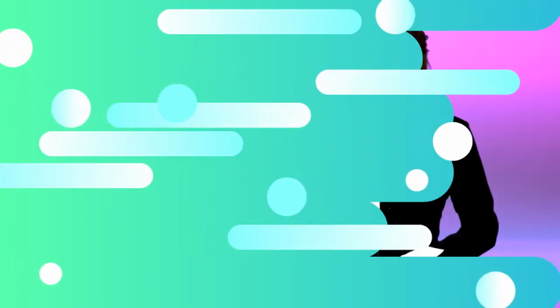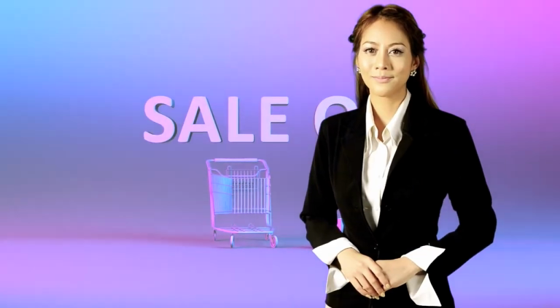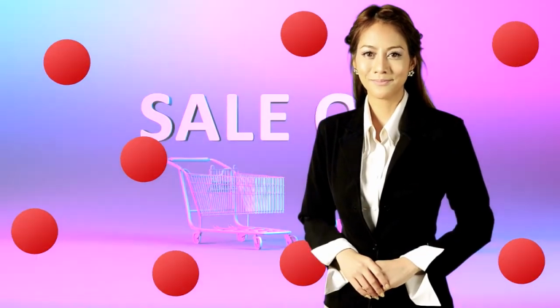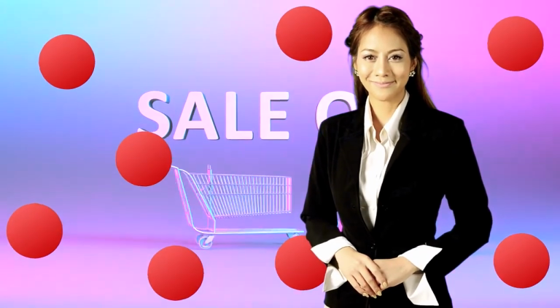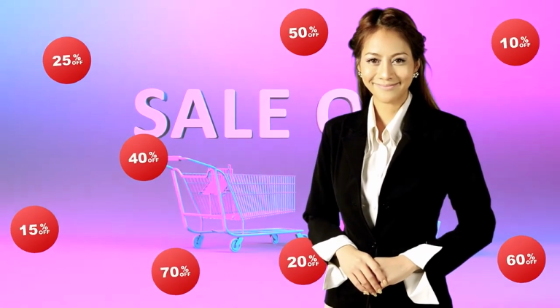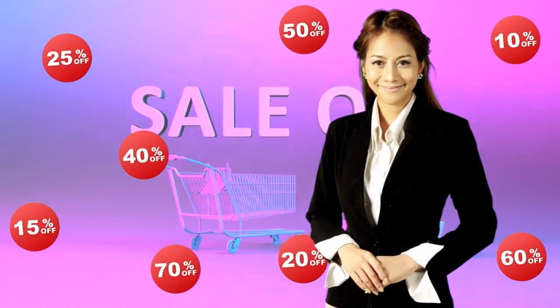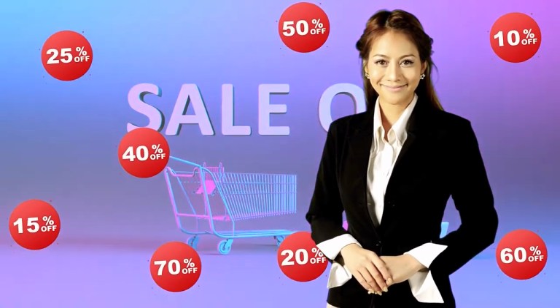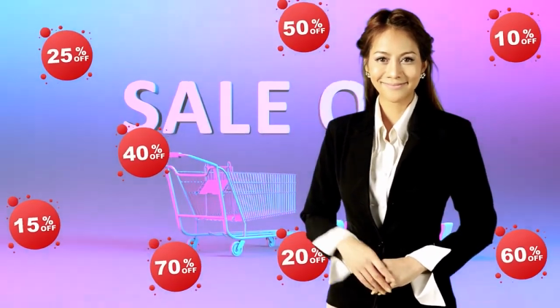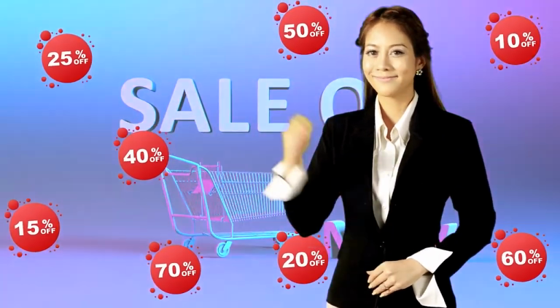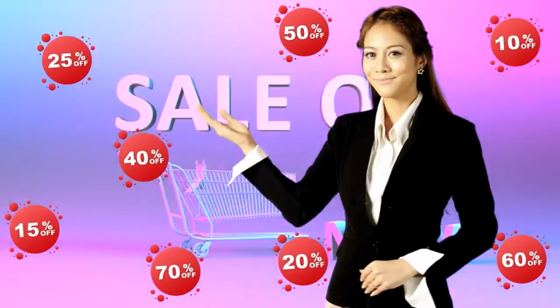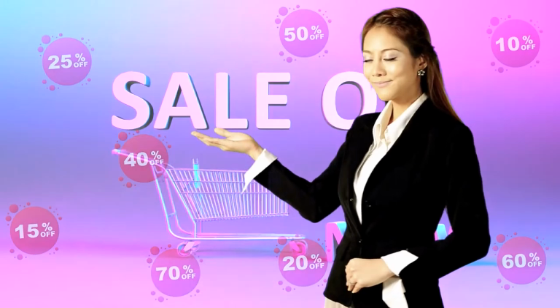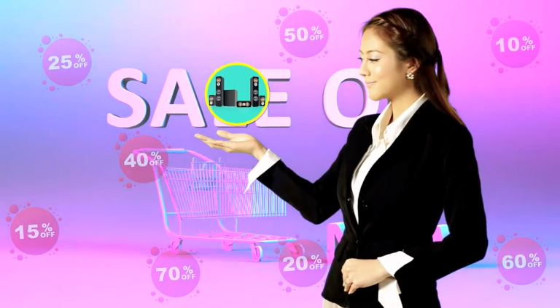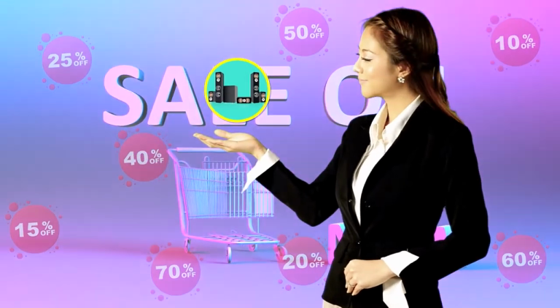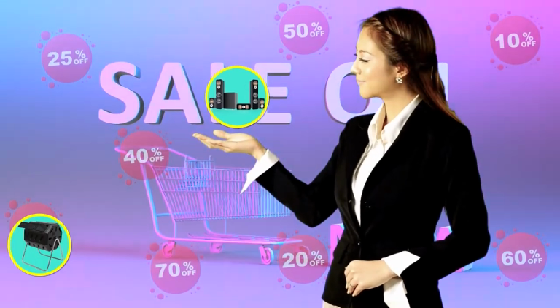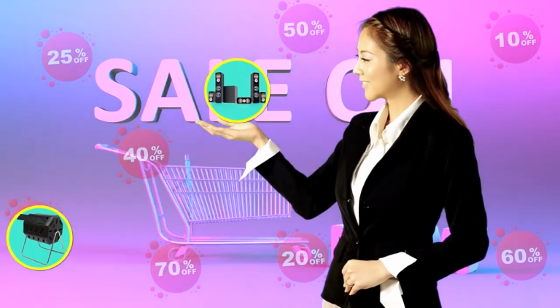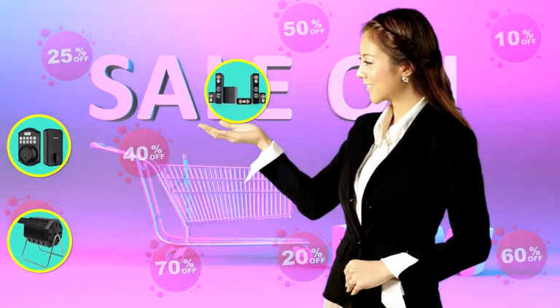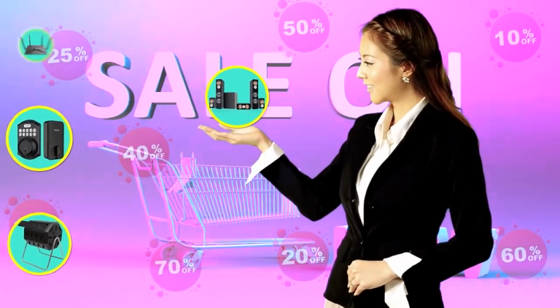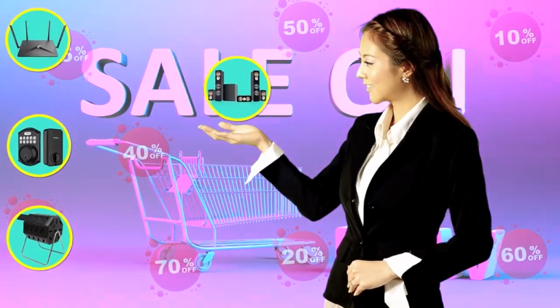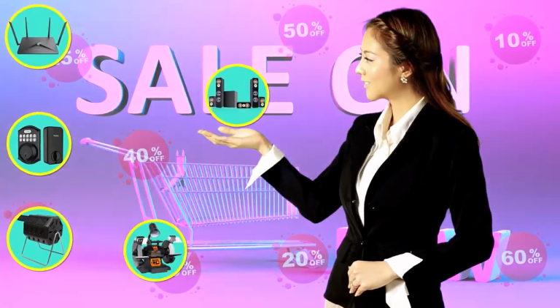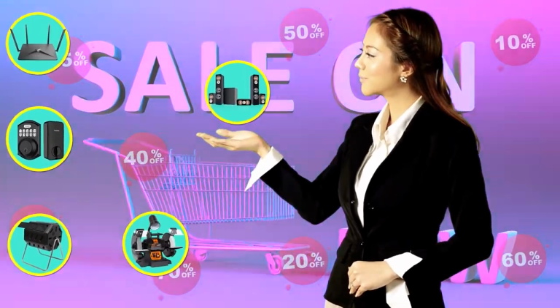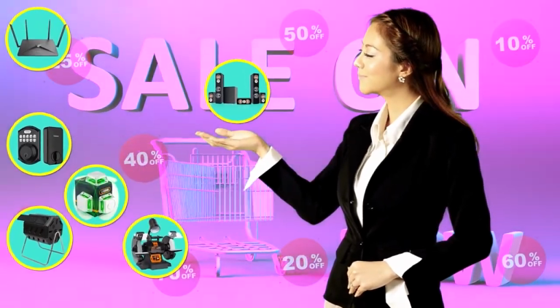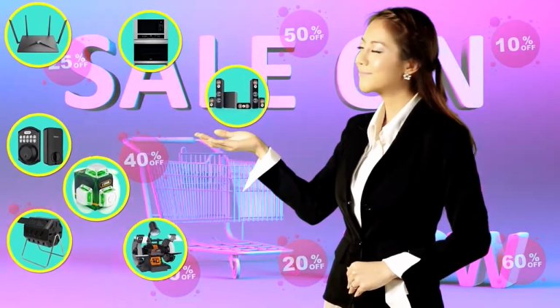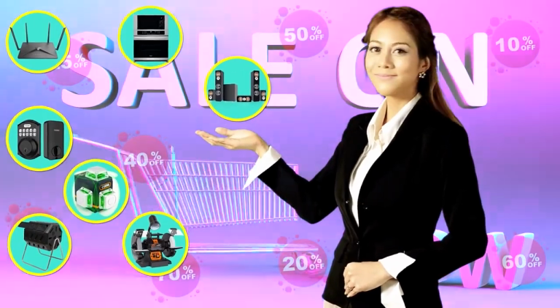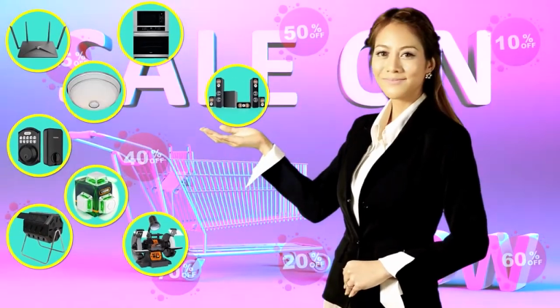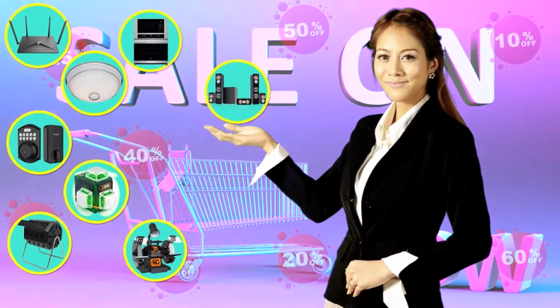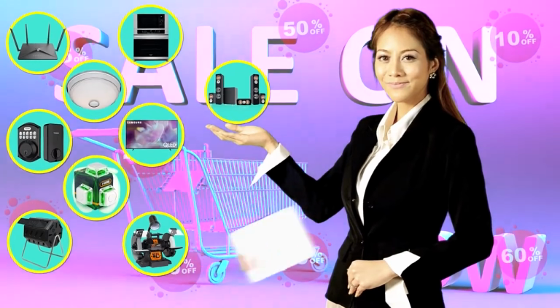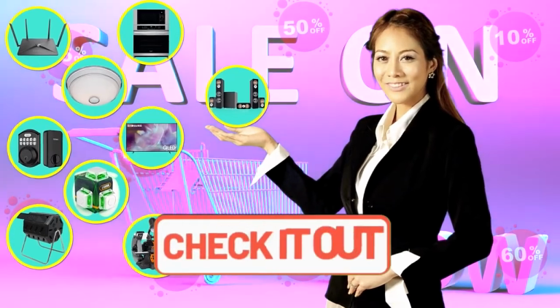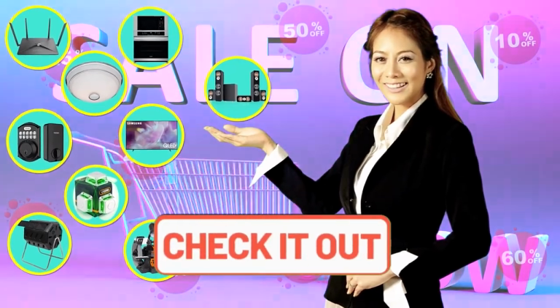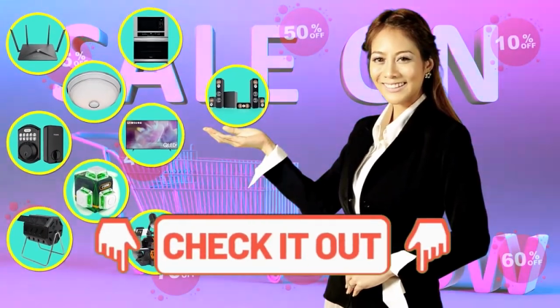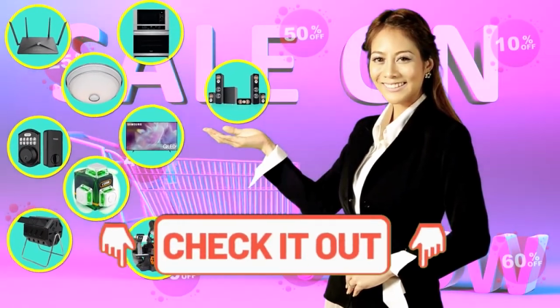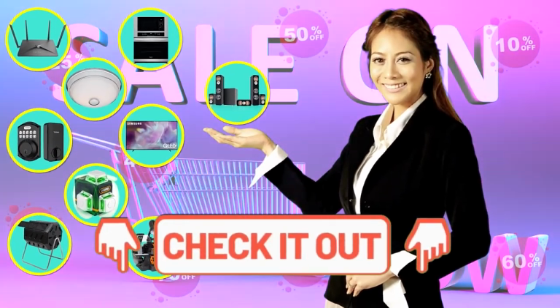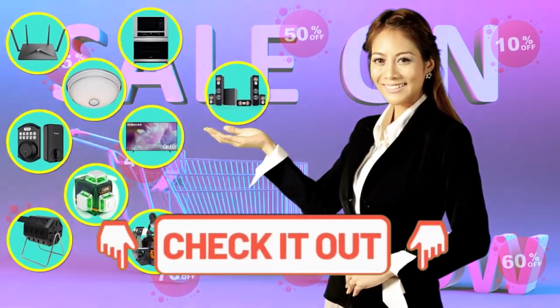Hi there, this is Jenny from the whole house care team, chiming in to let you know that you may find the product you are looking for on Amazon's daily deals and save big. Check out the links below to see if you're lucky today.